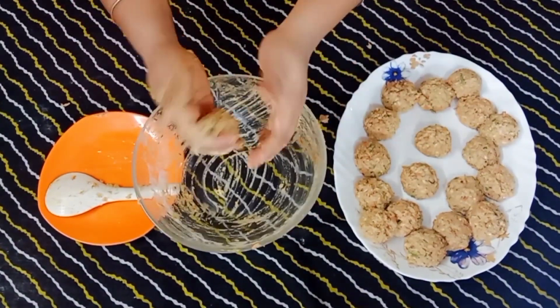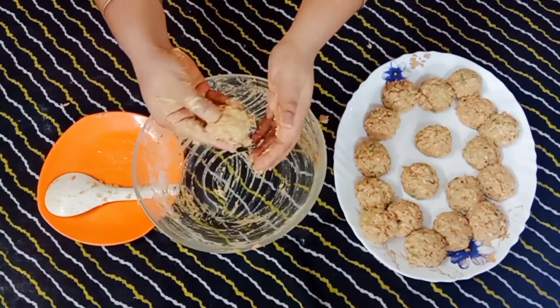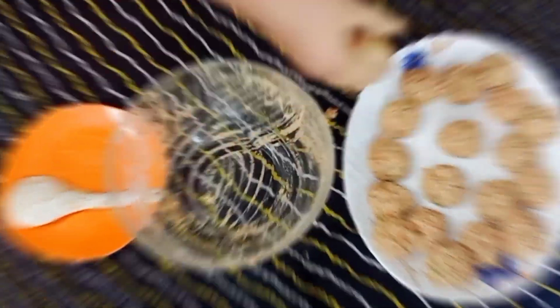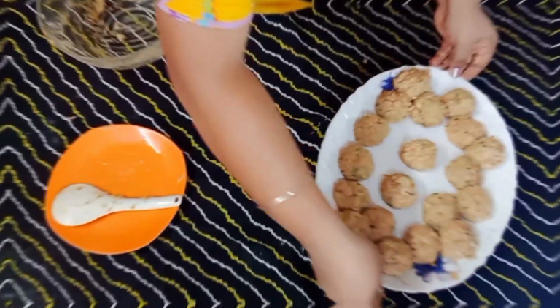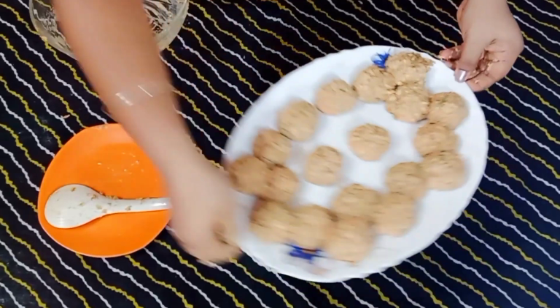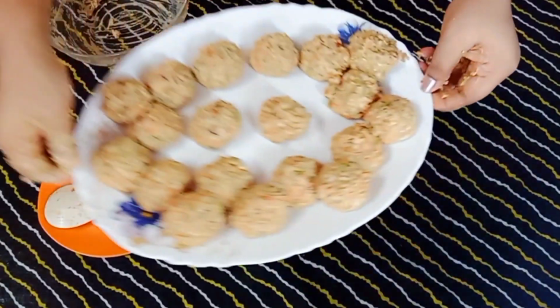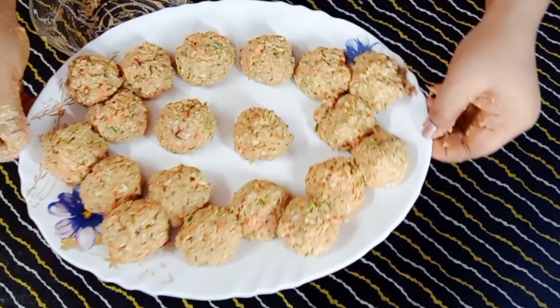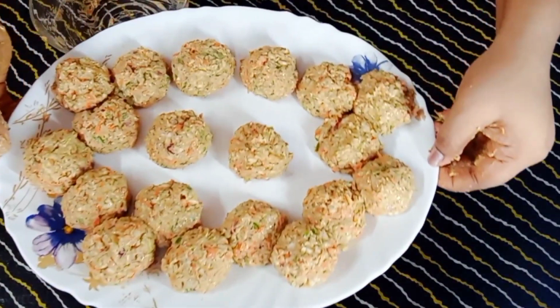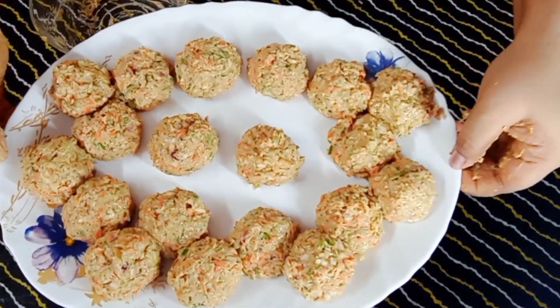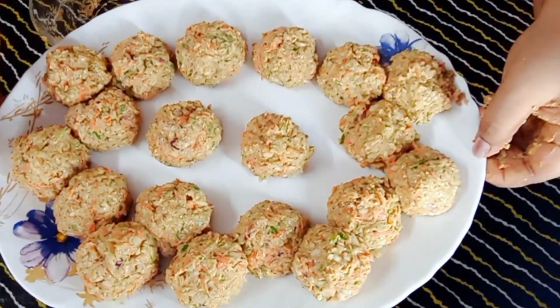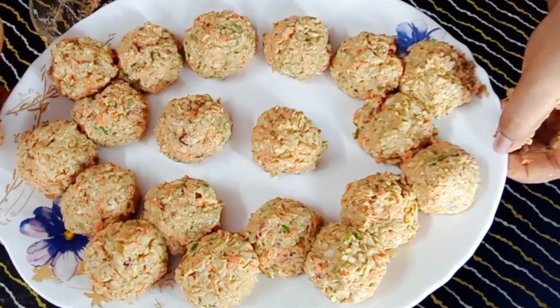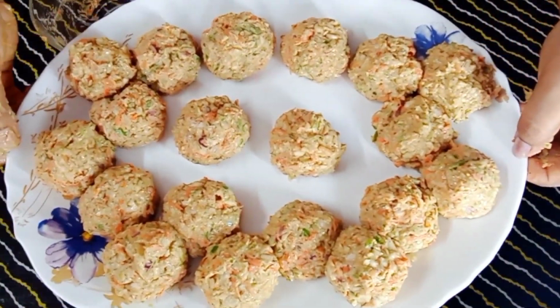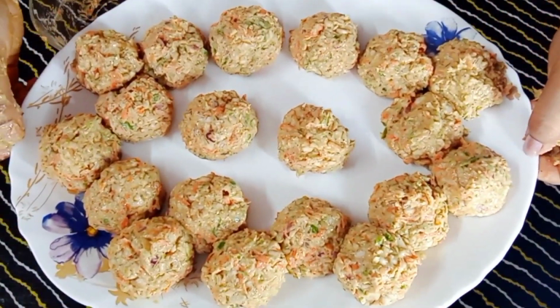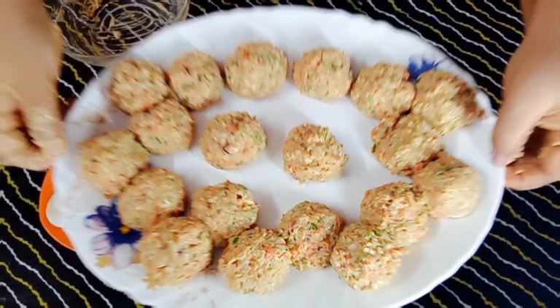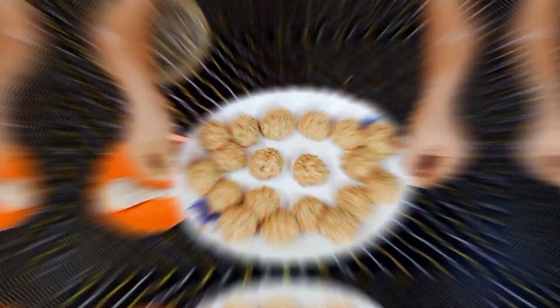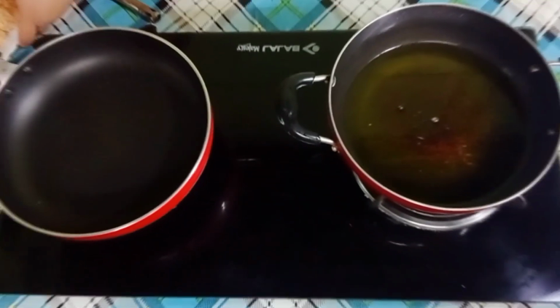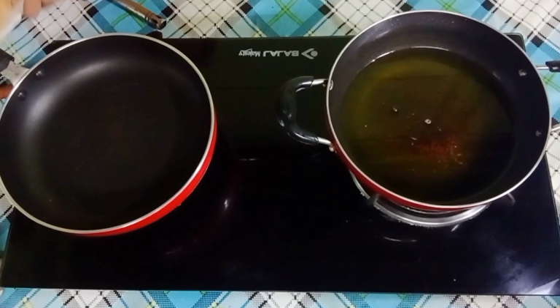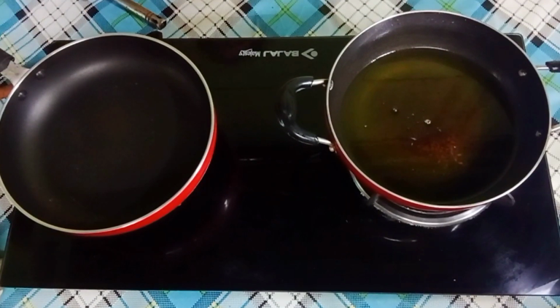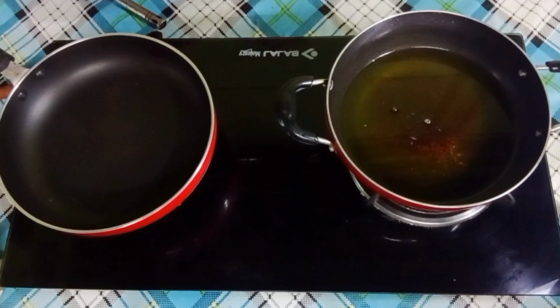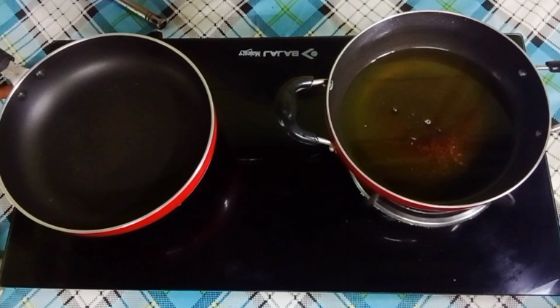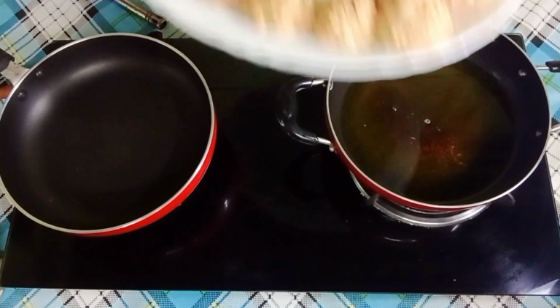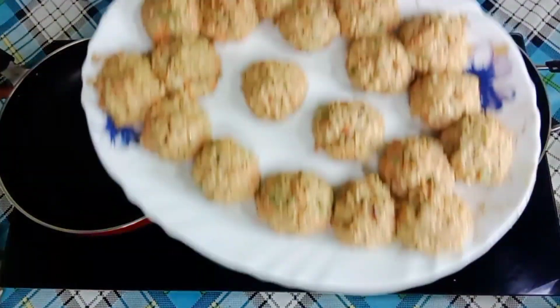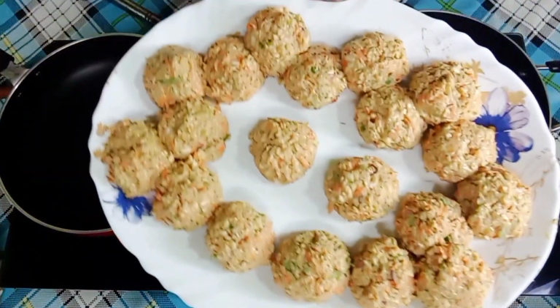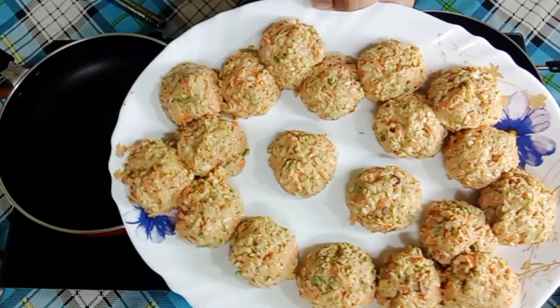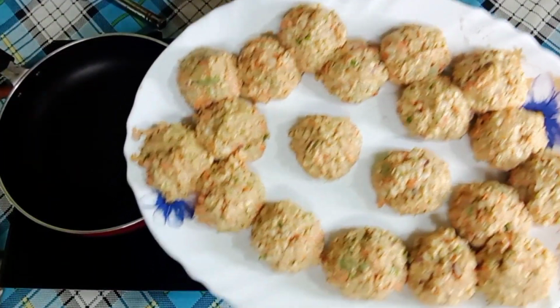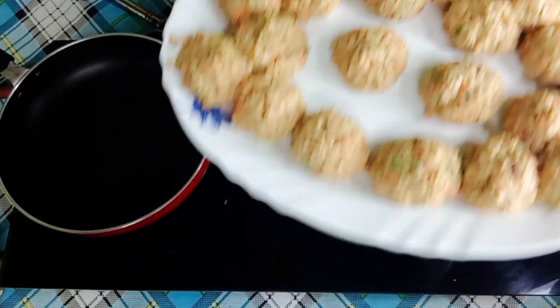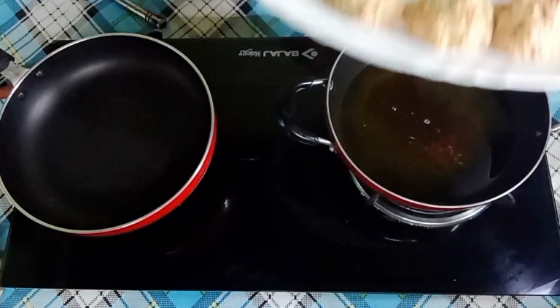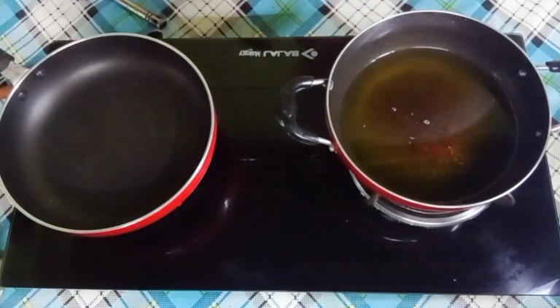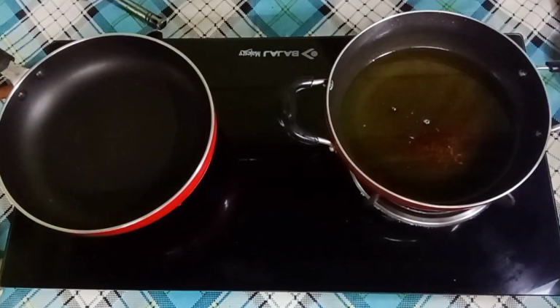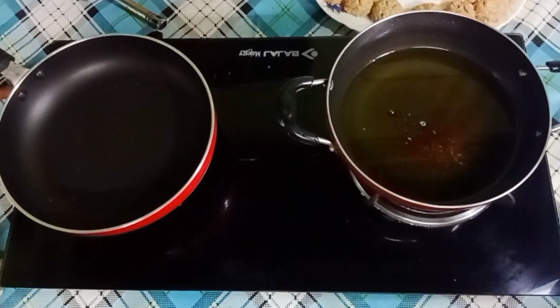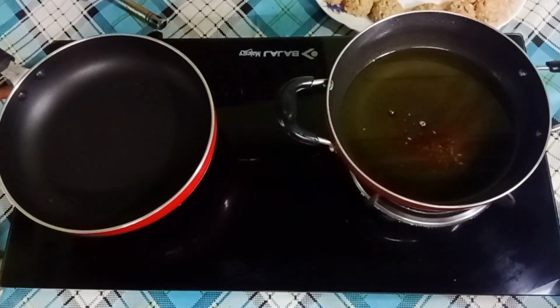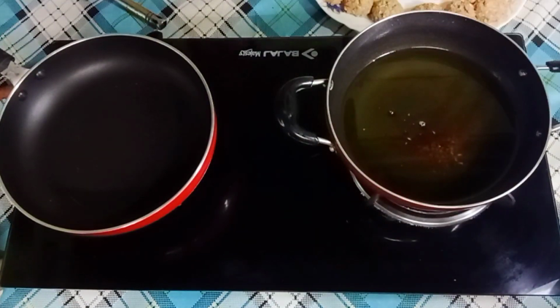Now the balls are ready and we will fry them. I have refined oil — put a little bit of oil and add the dough balls so that they can fry well.